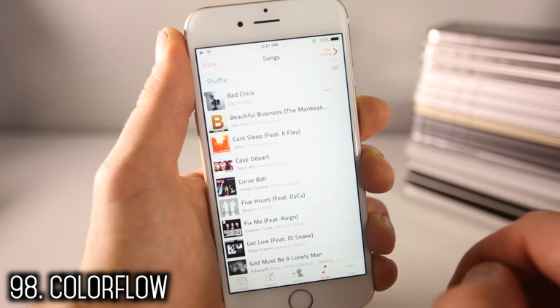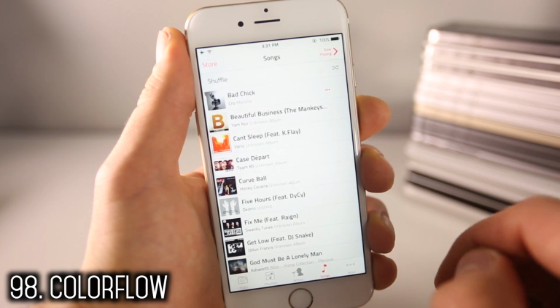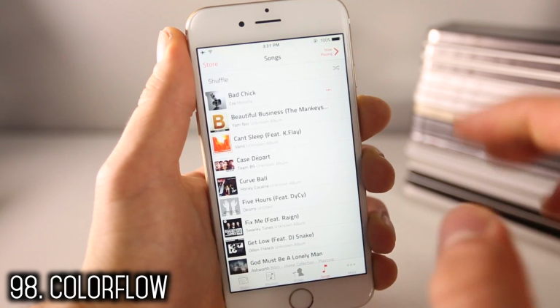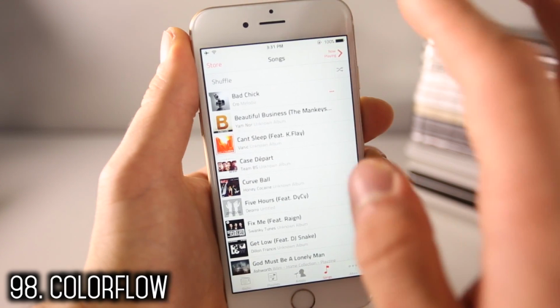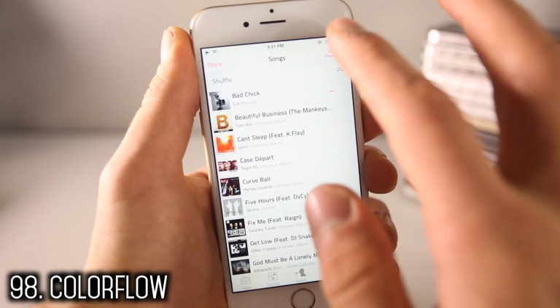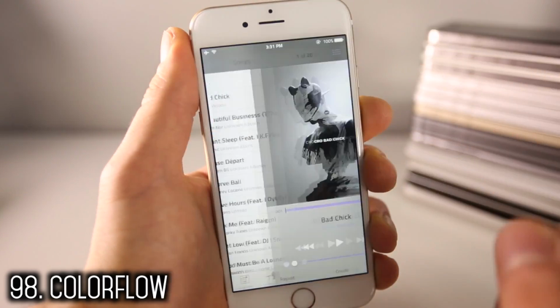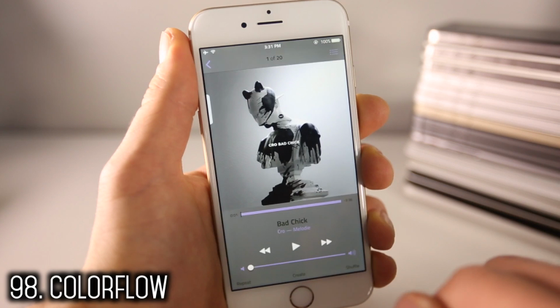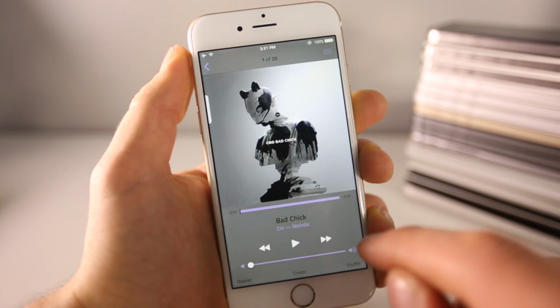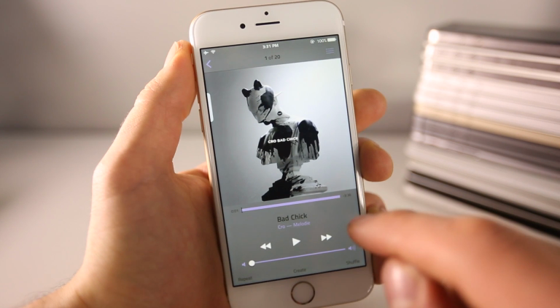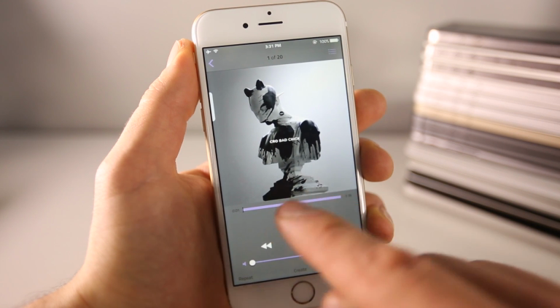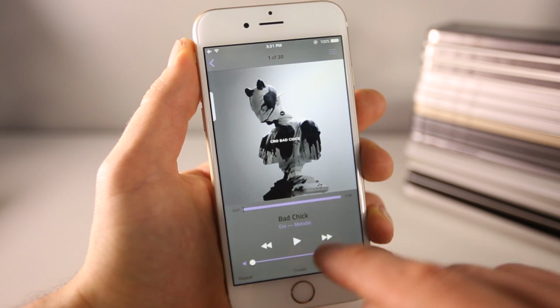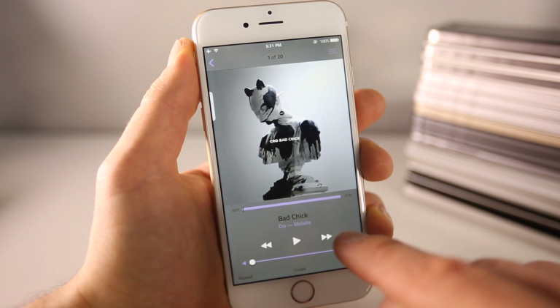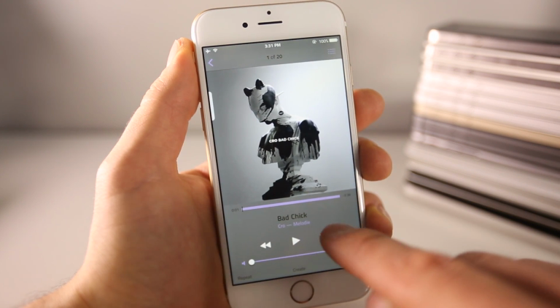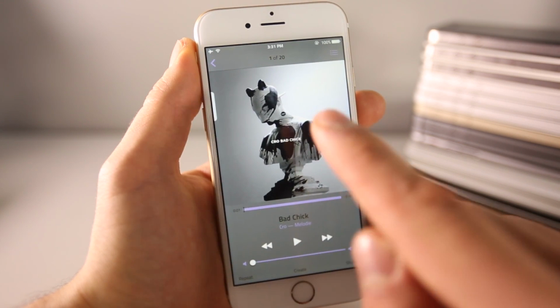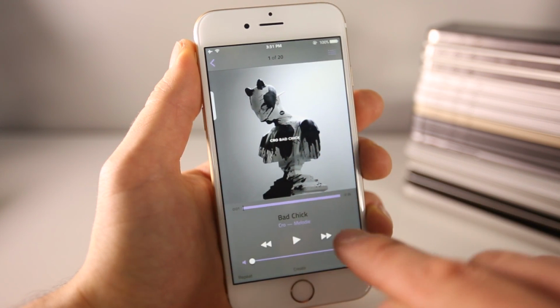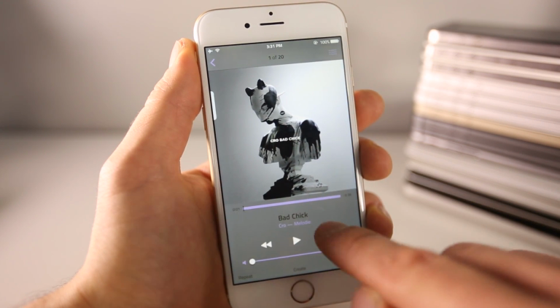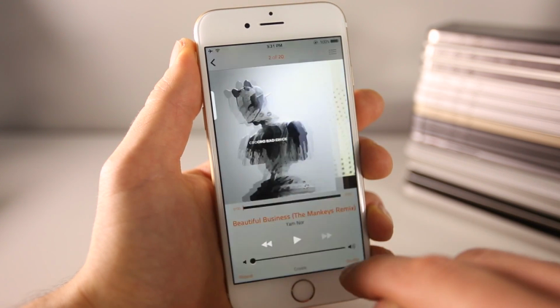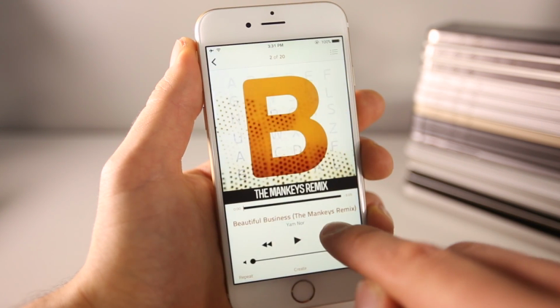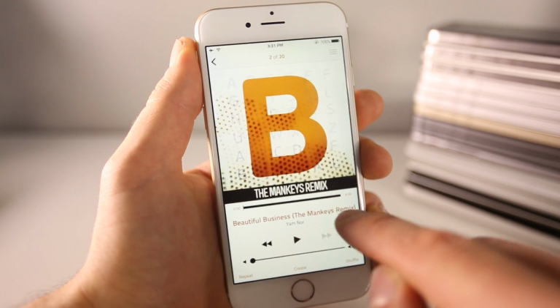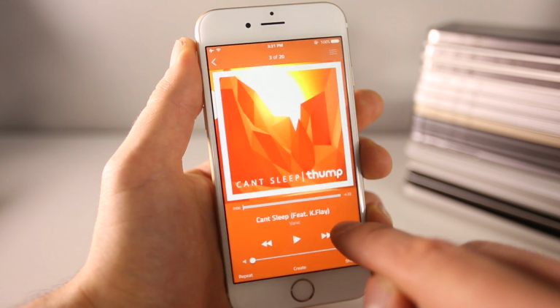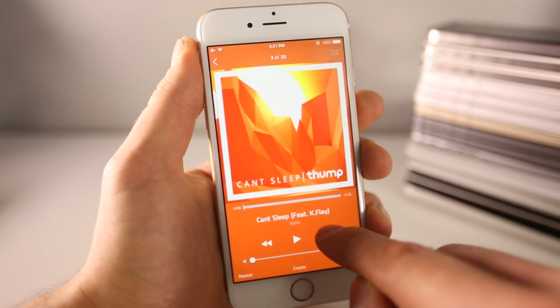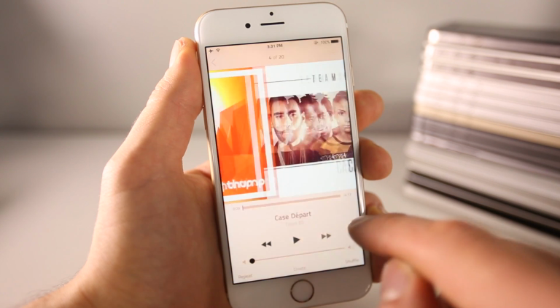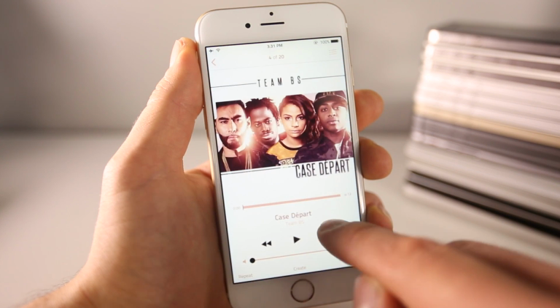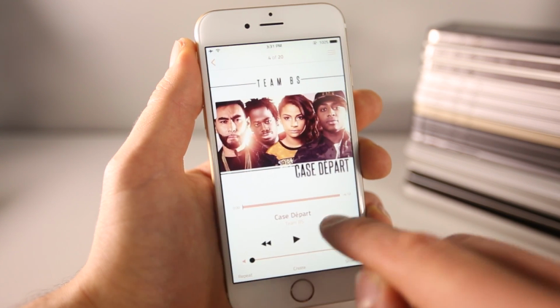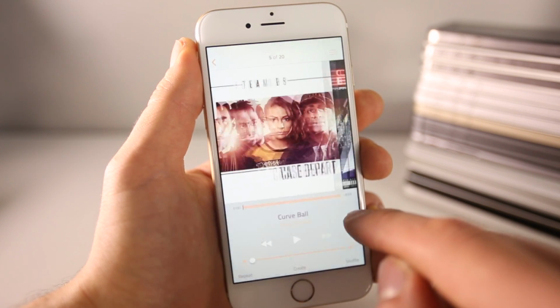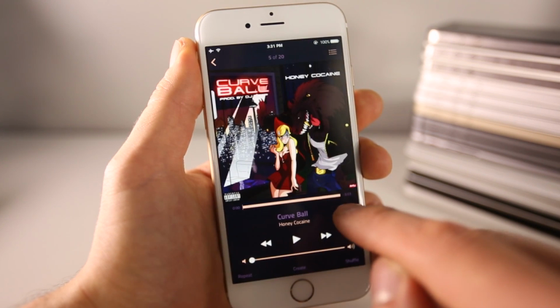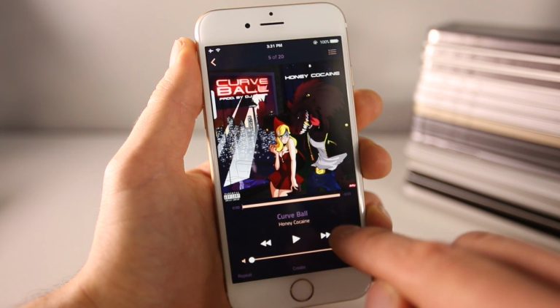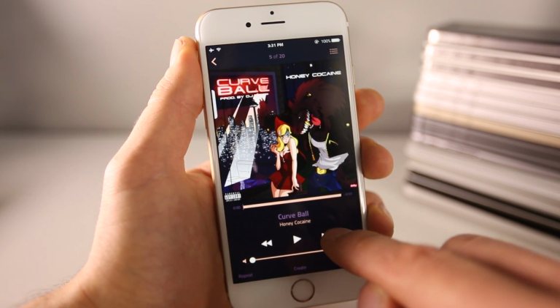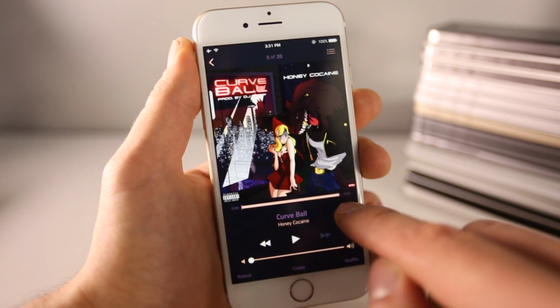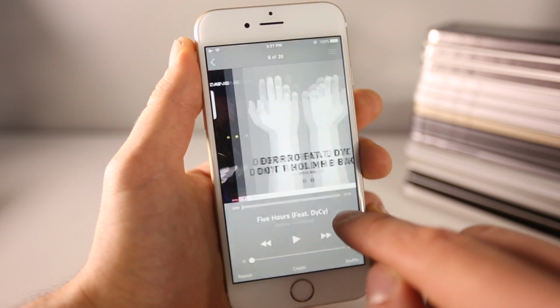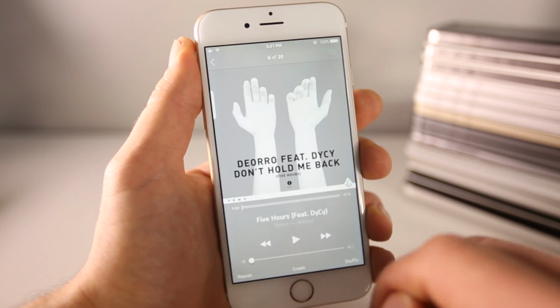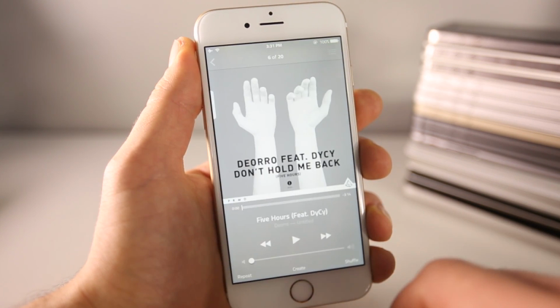Next, here's a tweak that completely reinvigorates your music application. It actually matches the colors down here with actual thumbnails. If I swap through, you can notice they do change accordingly and it looks really nice — it does a really good job of matching.